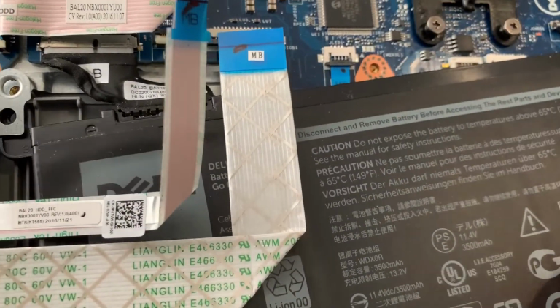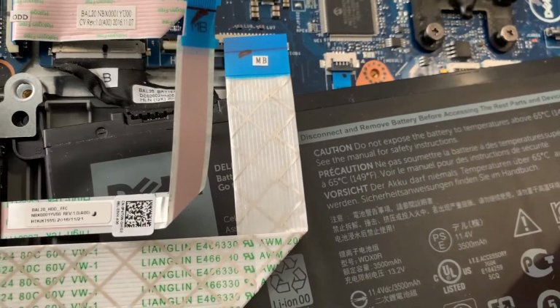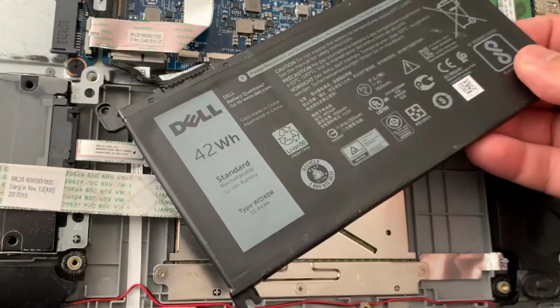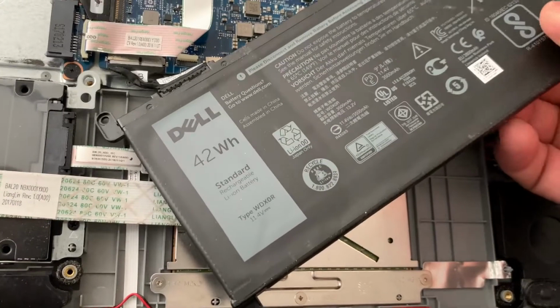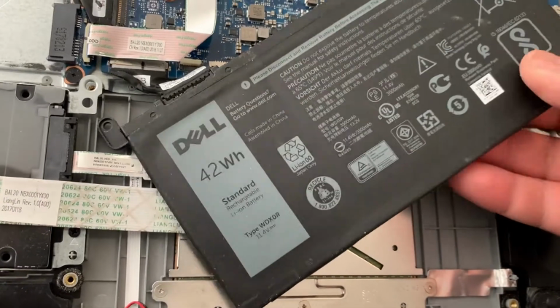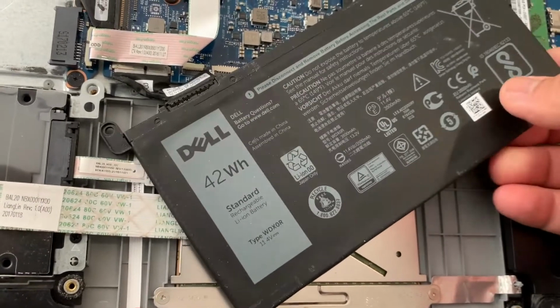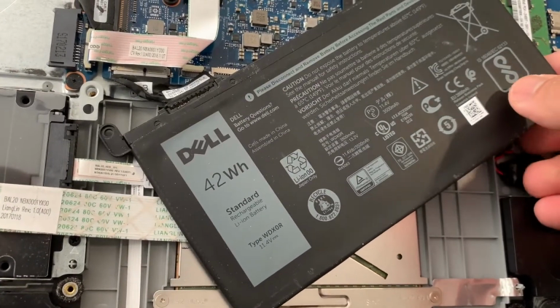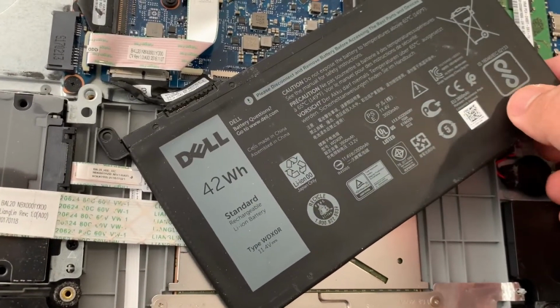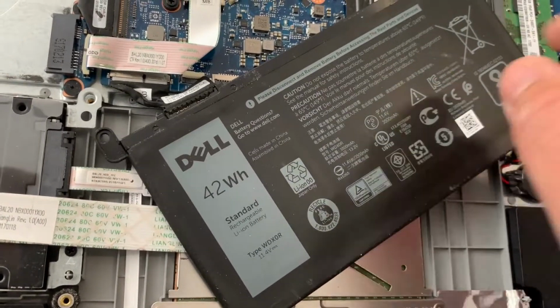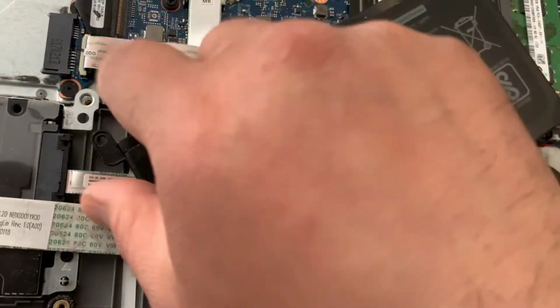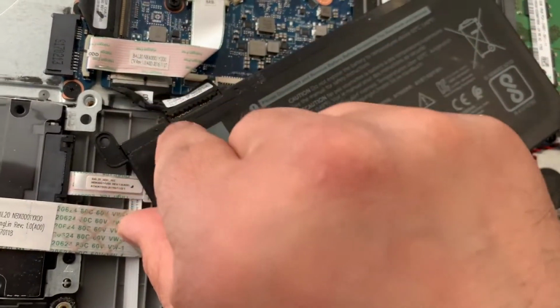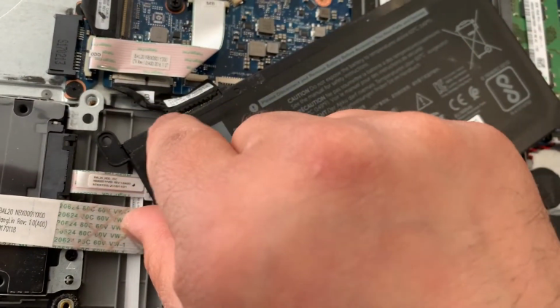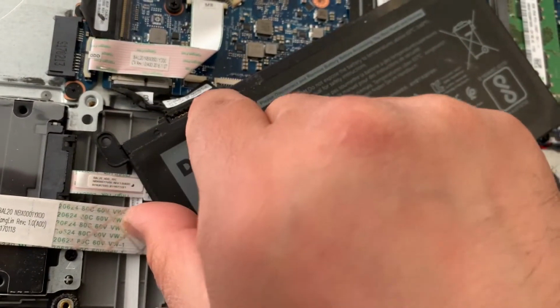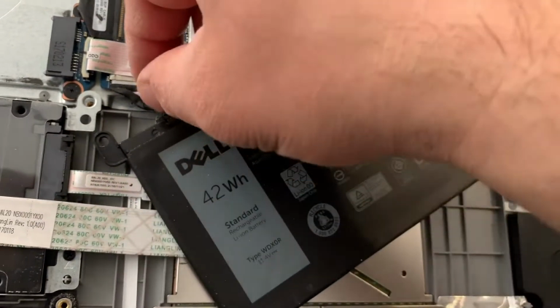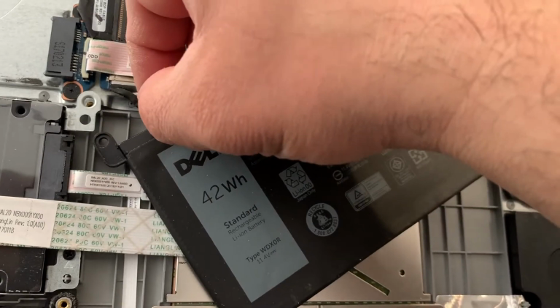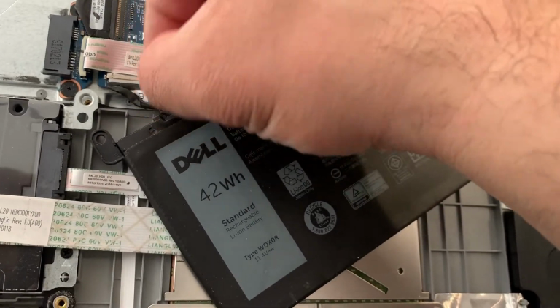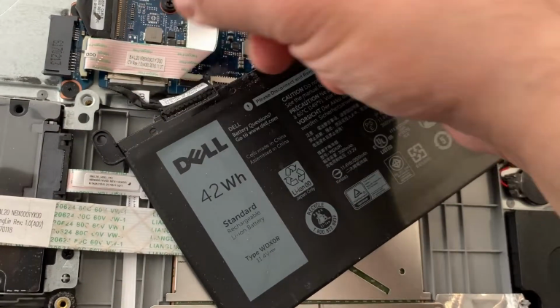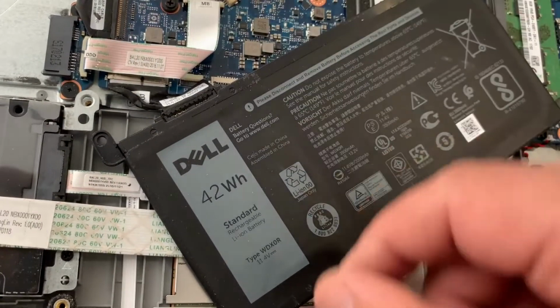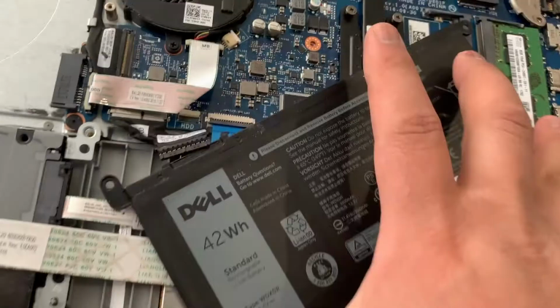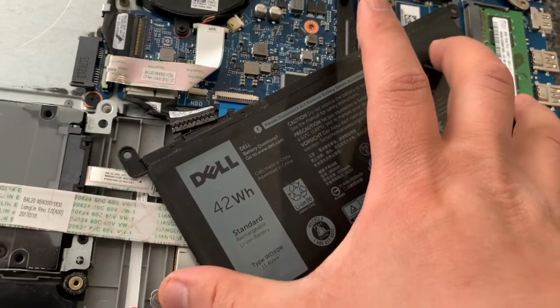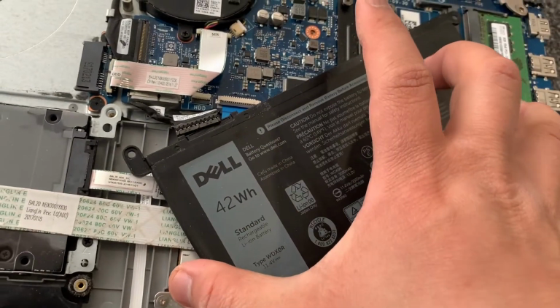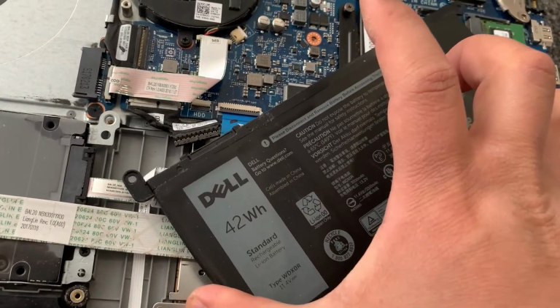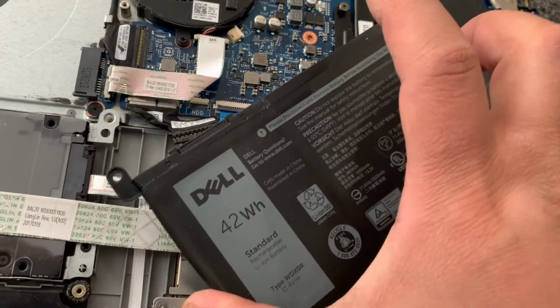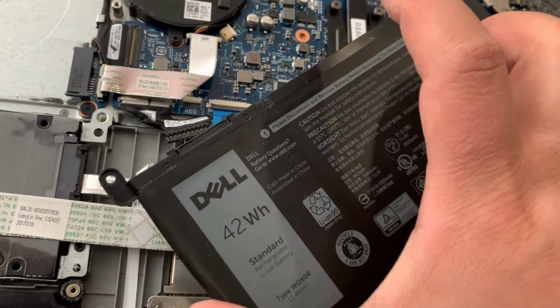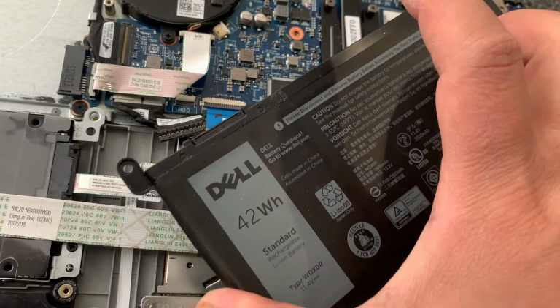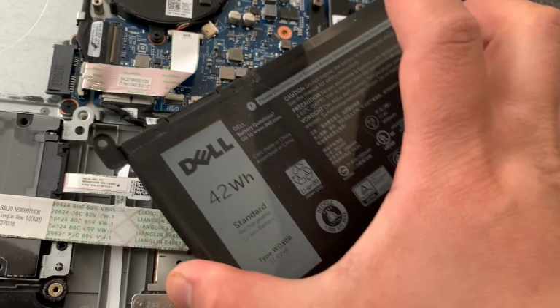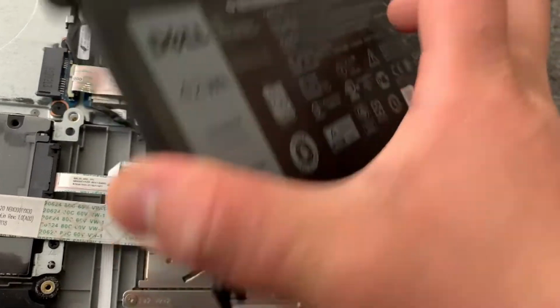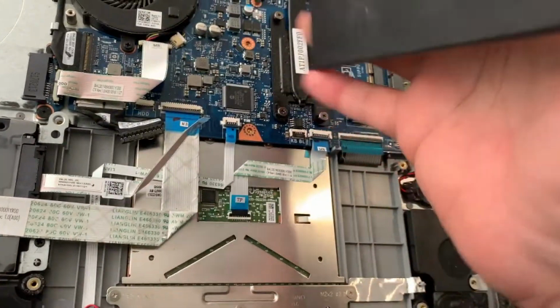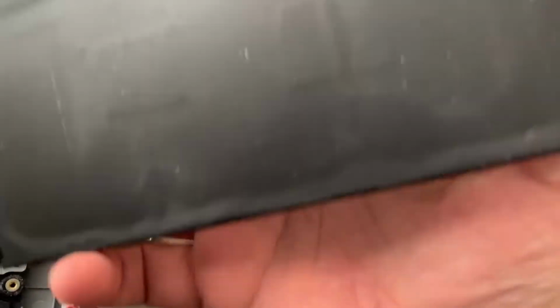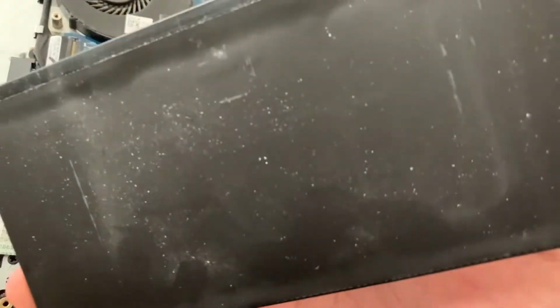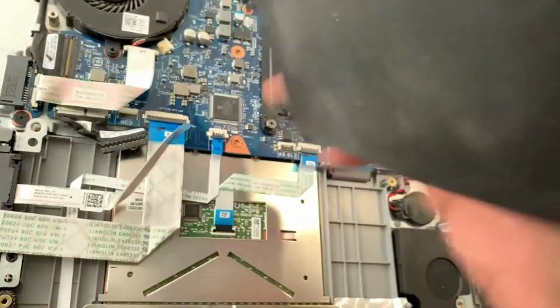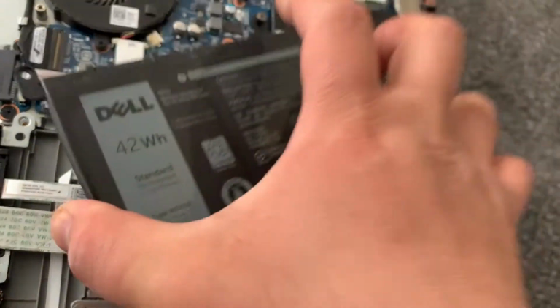This is the cable that connects the battery — just pull it out. Be careful not to pull it too hard. That's it, it disconnects. That's the battery taken out, and then vice versa to put a new battery in.